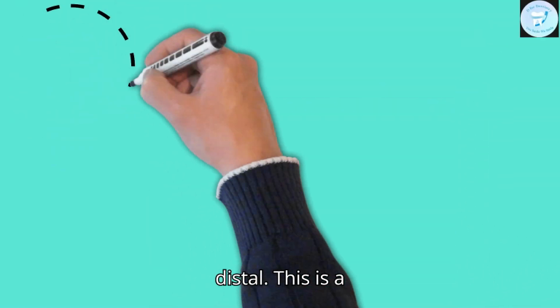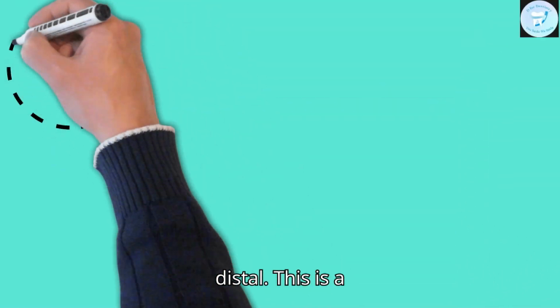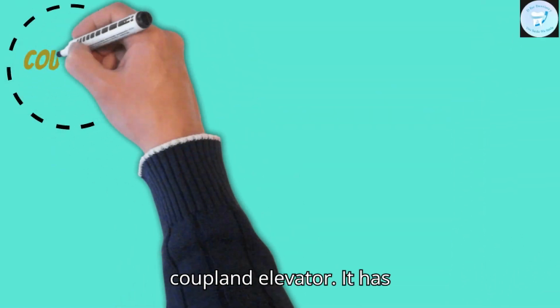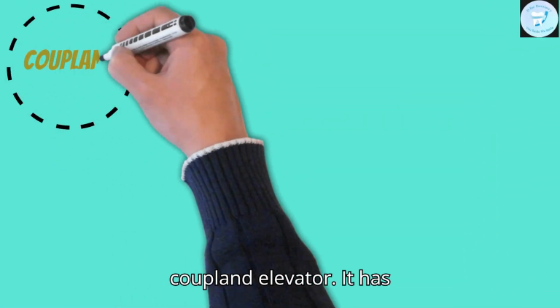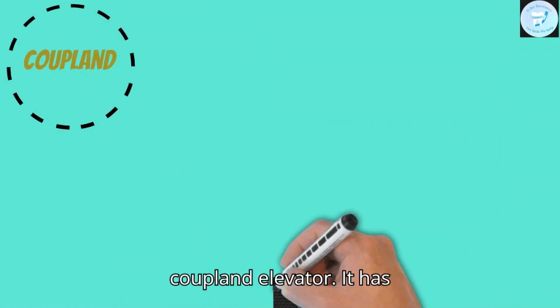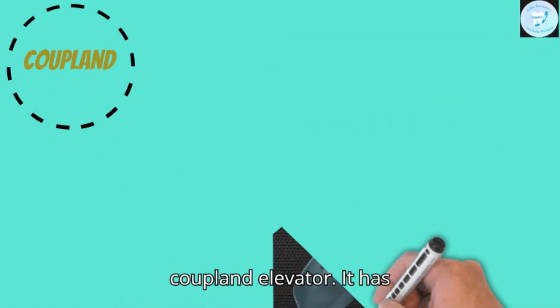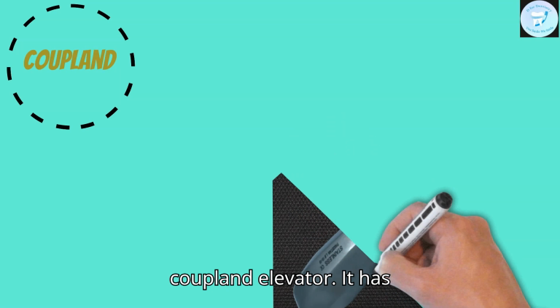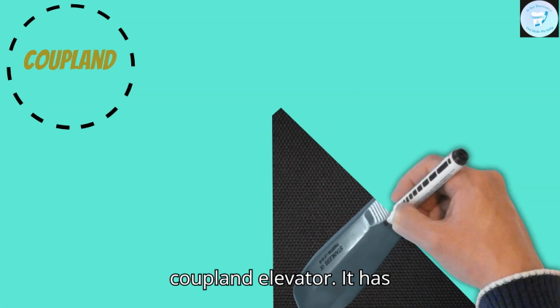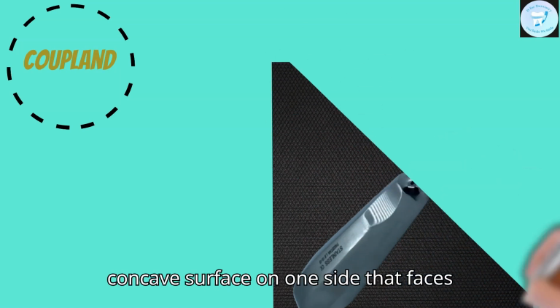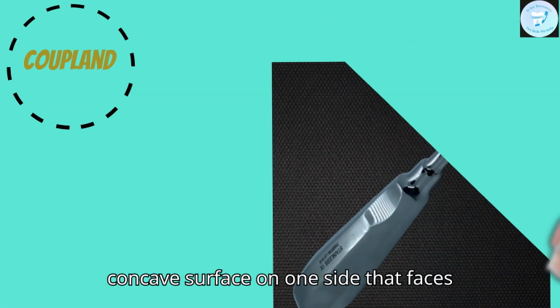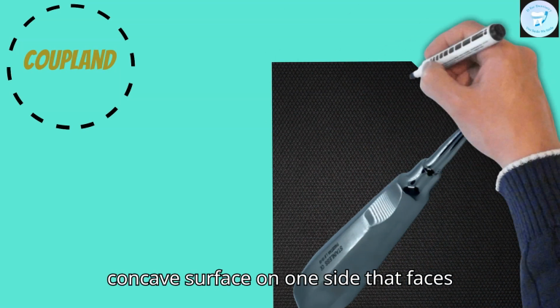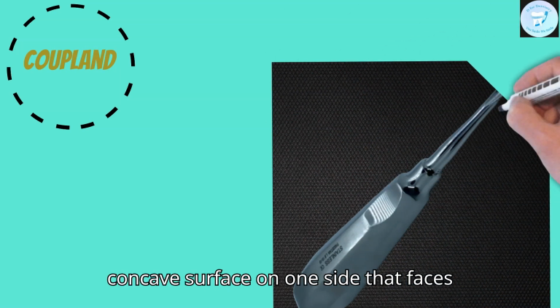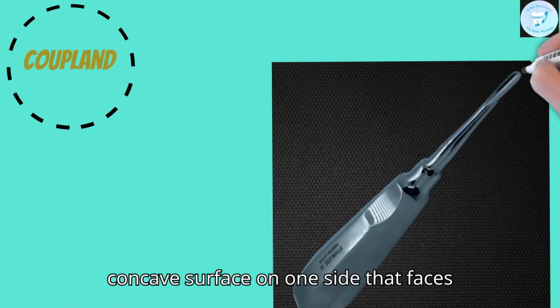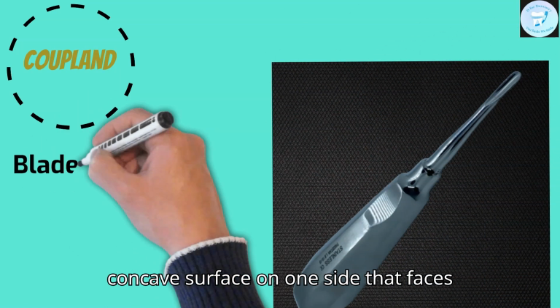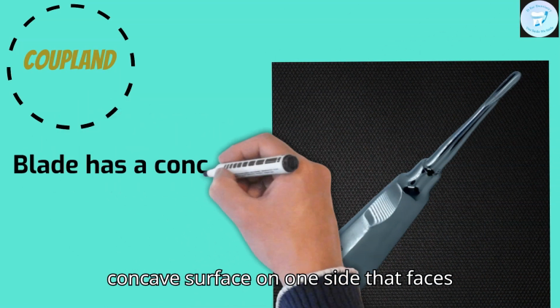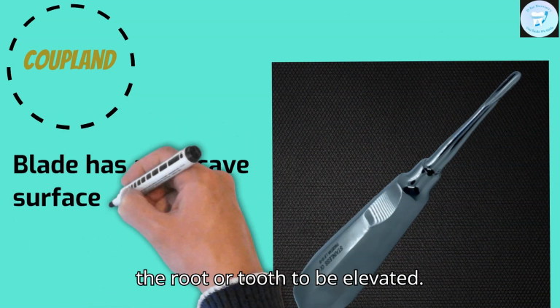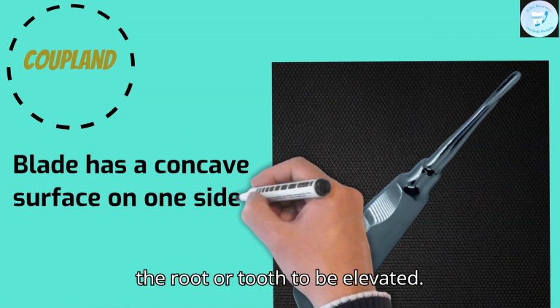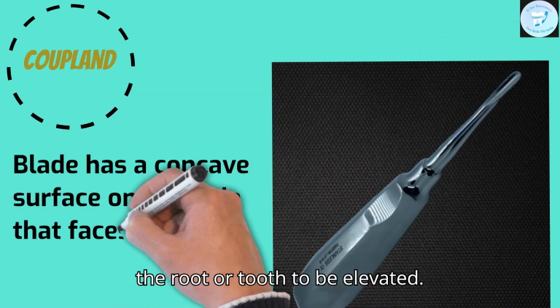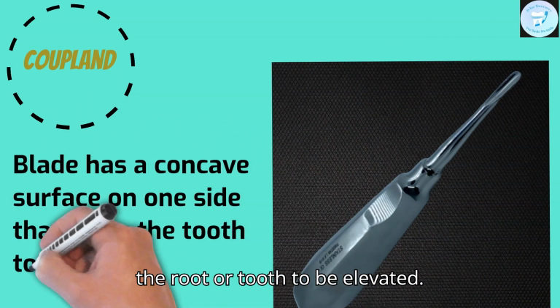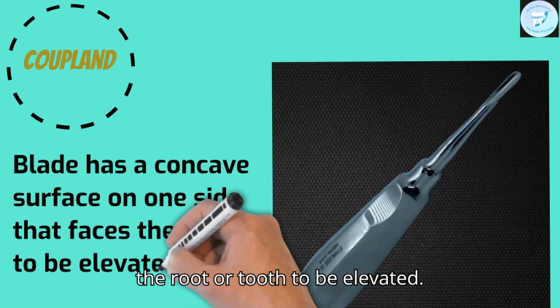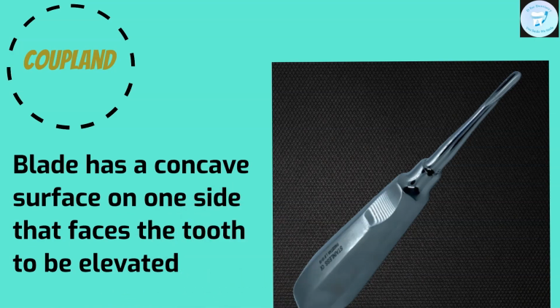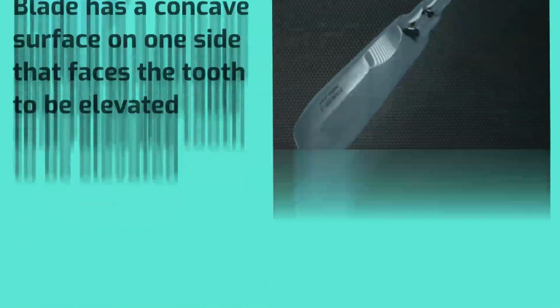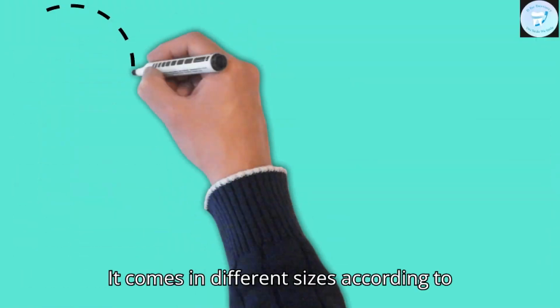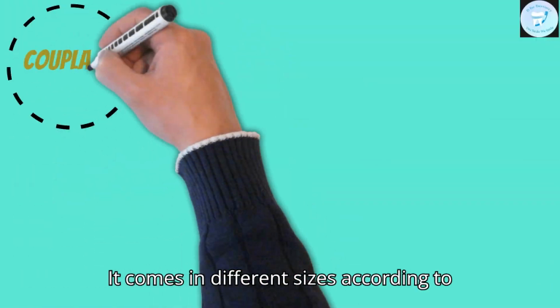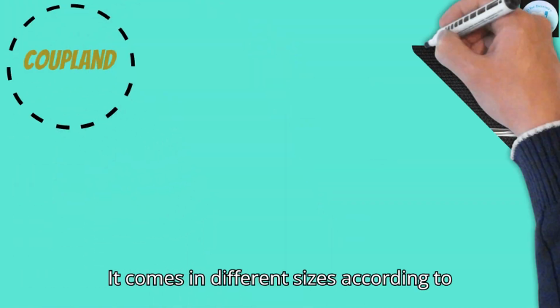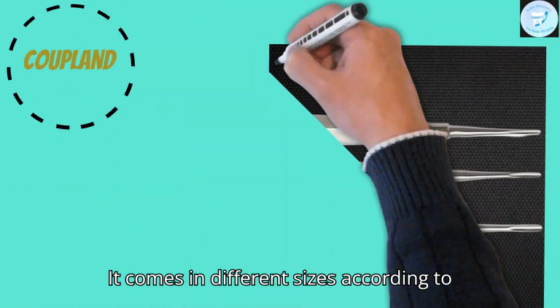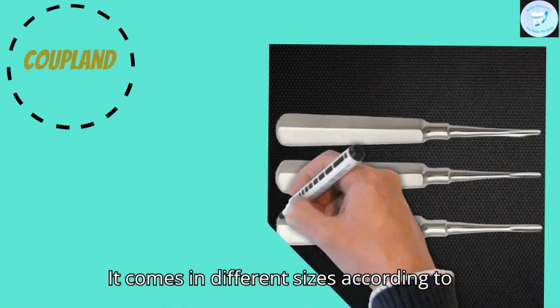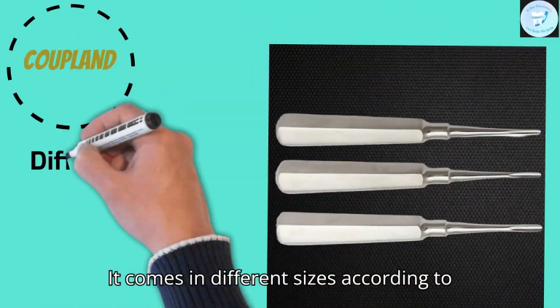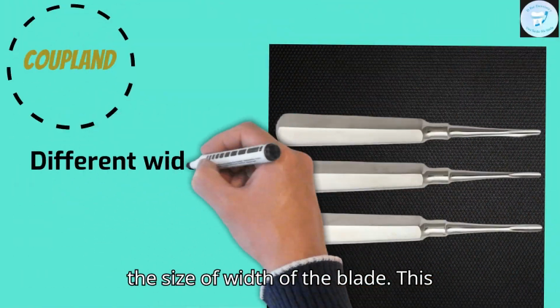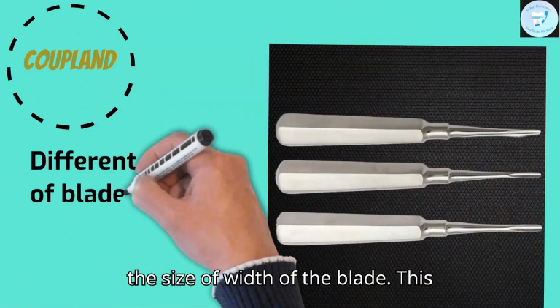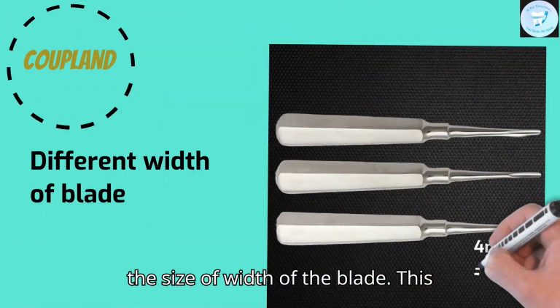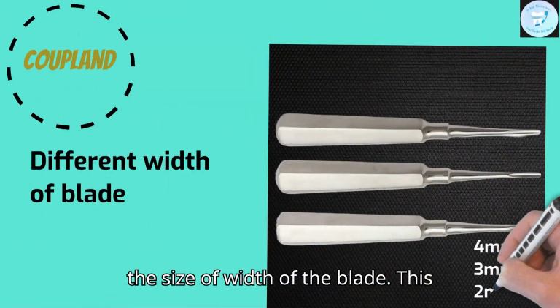This is a Coupland elevator. It has a concave surface on one side that faces the root or tooth to be elevated. It comes in different sizes according to the width of the blade.